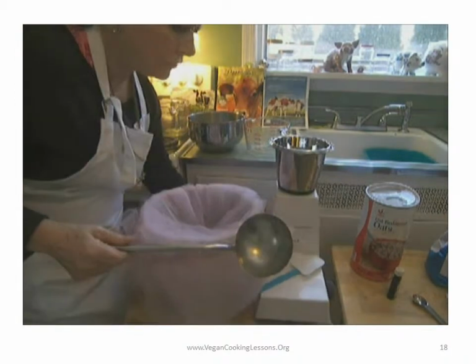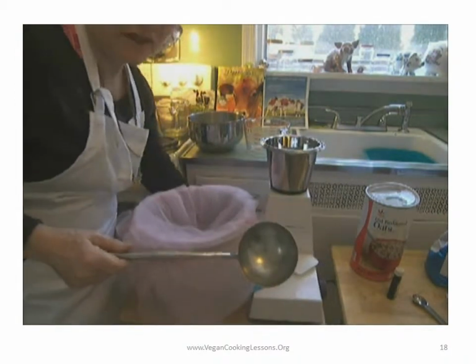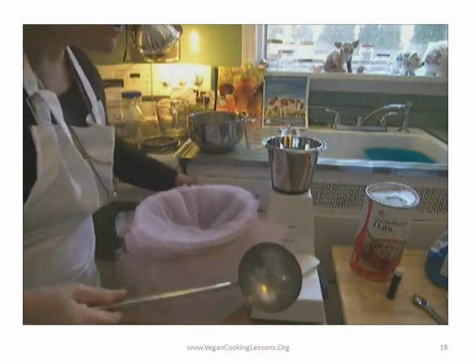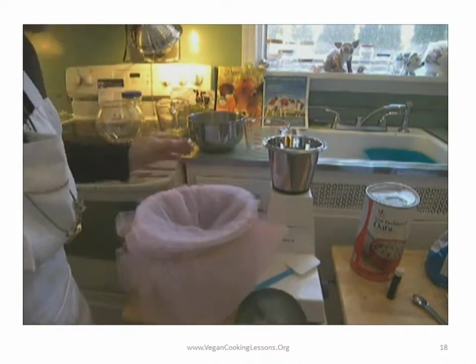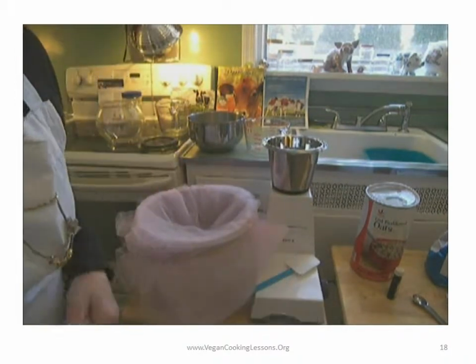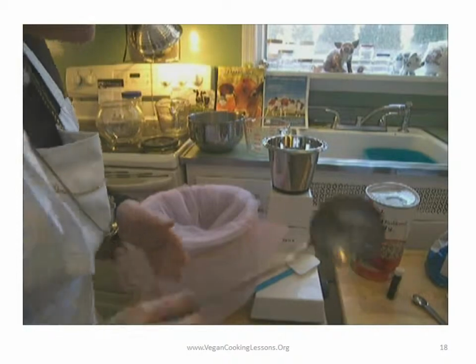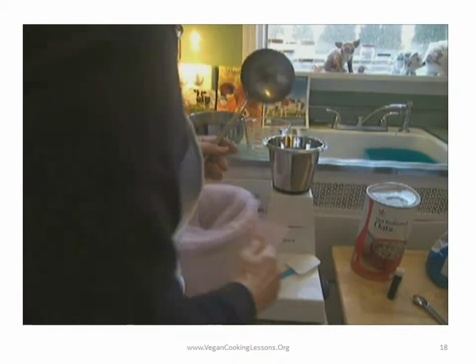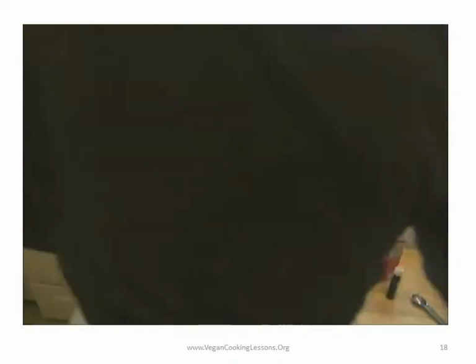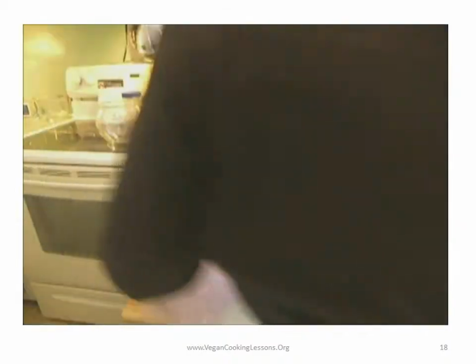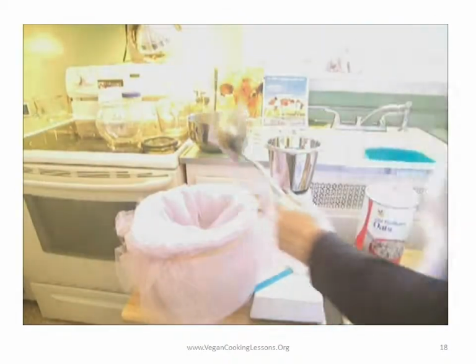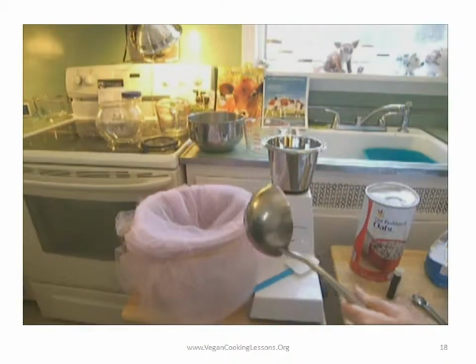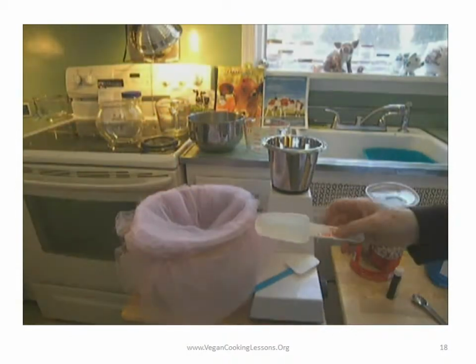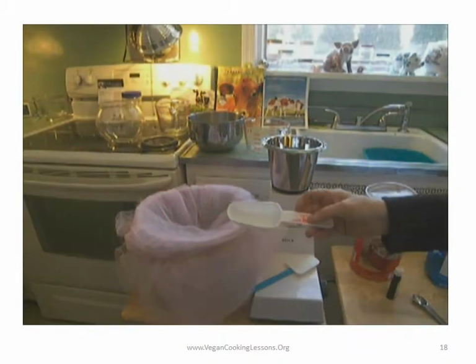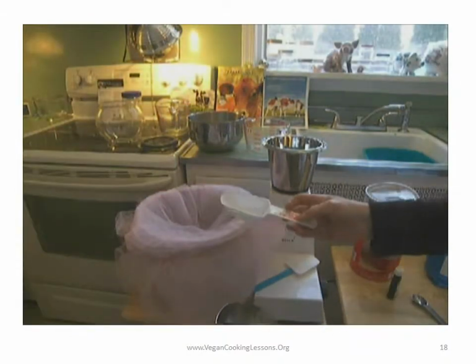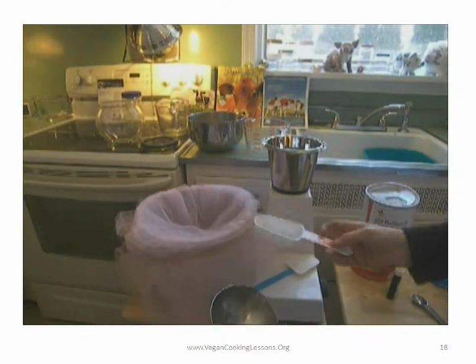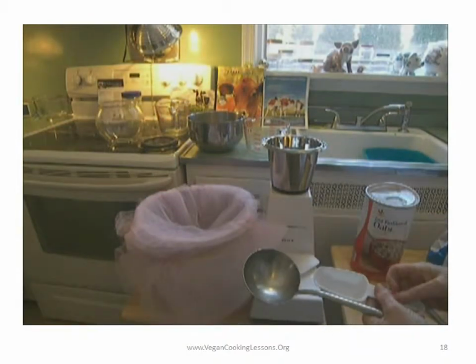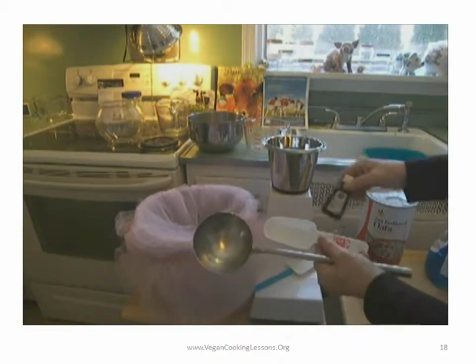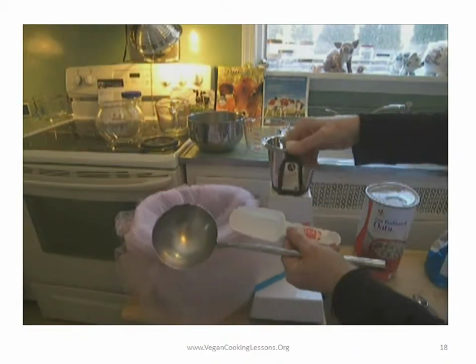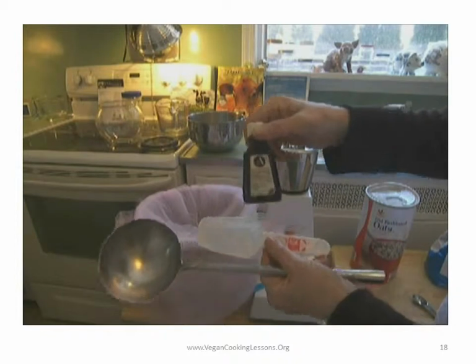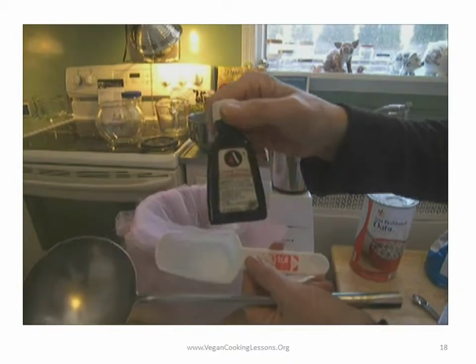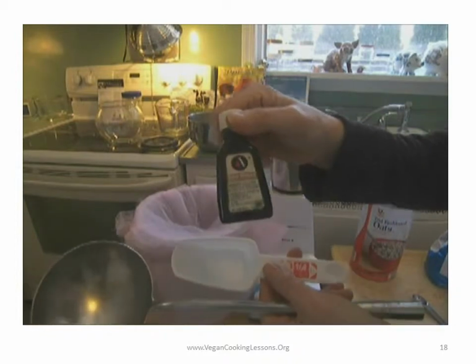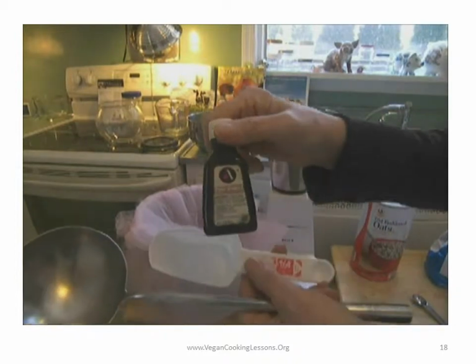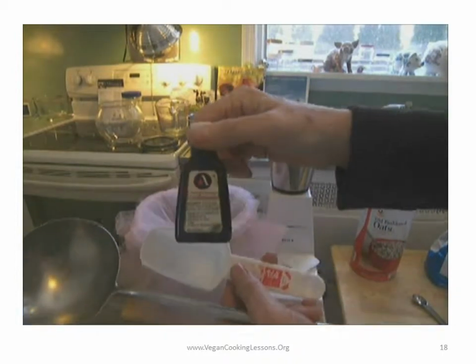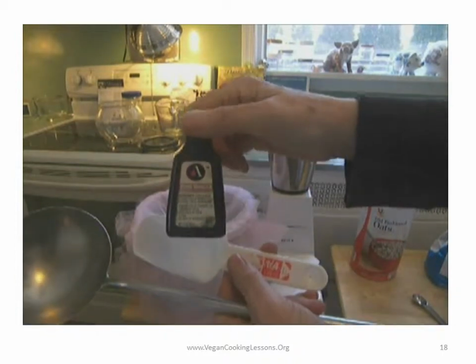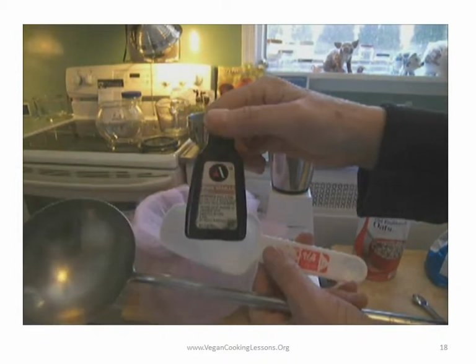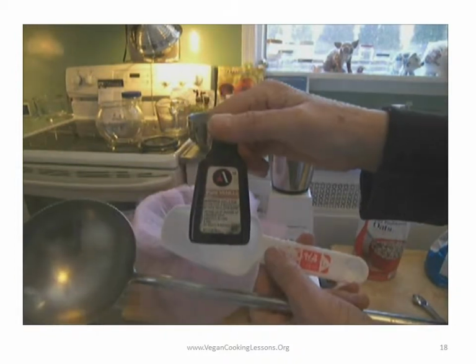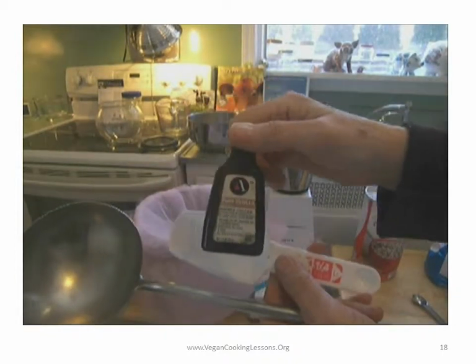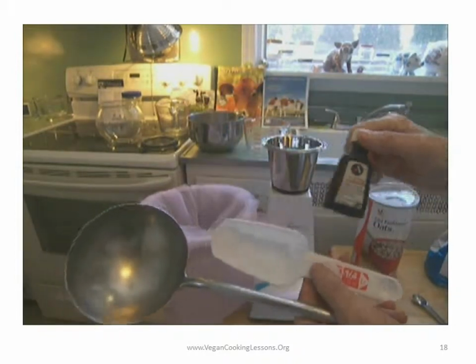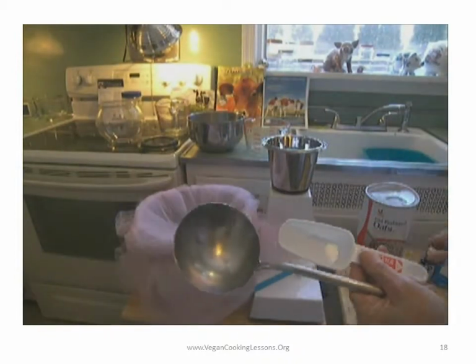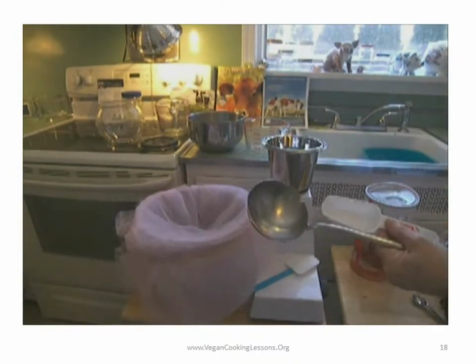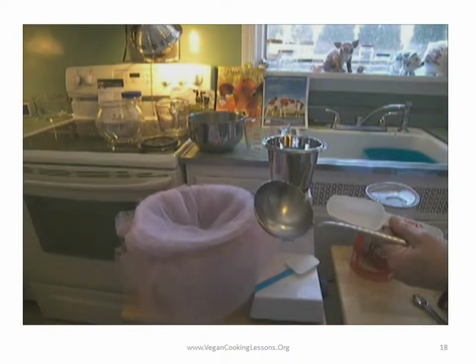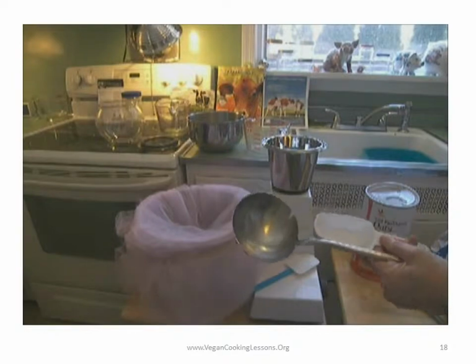You can use a half cup or a quarter cup of sugar if you like, but I won't. You can also use a teaspoon of vanilla or almond extract if you like it sweetened up.